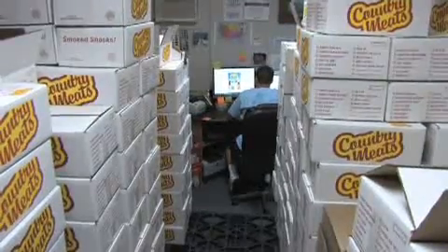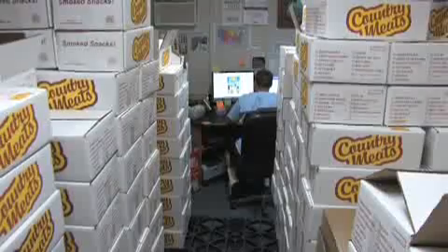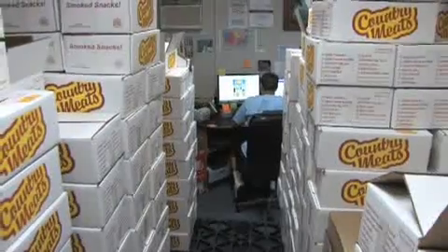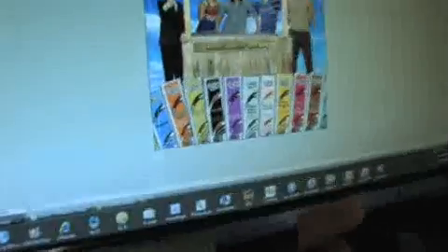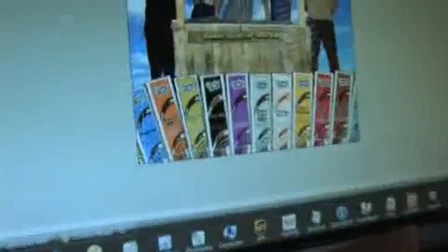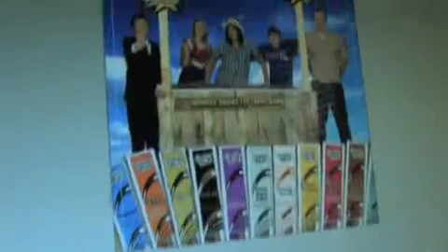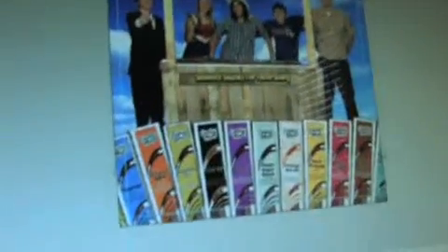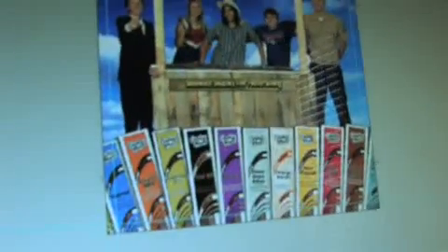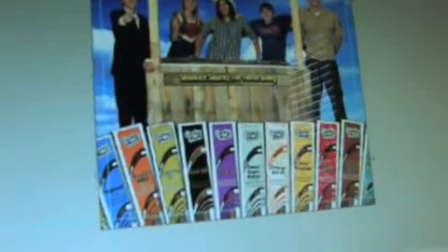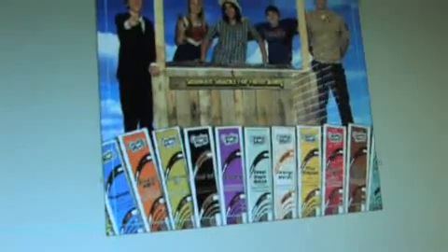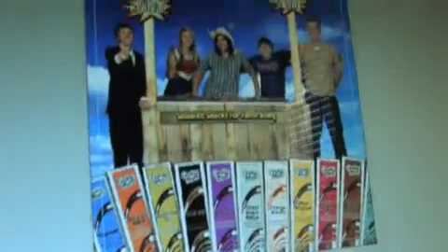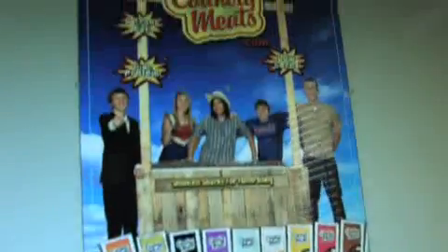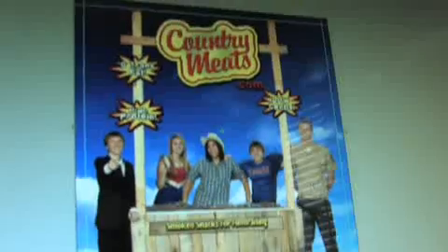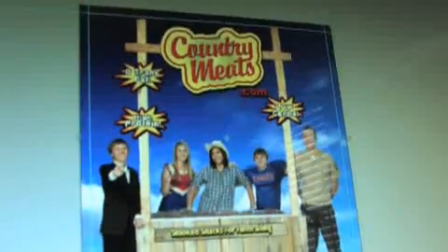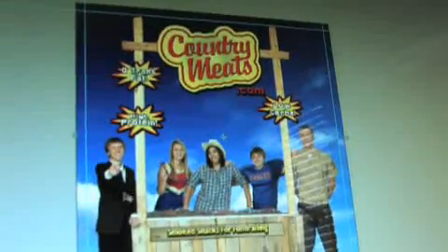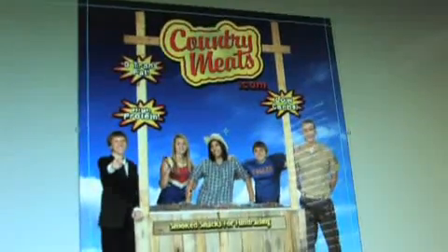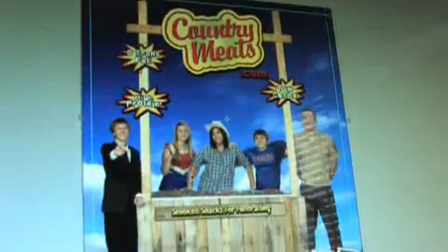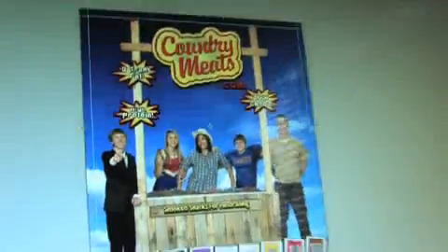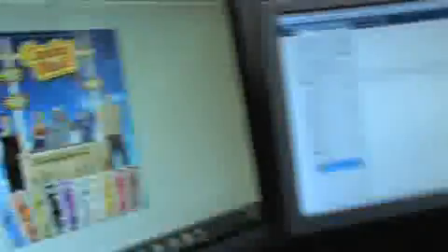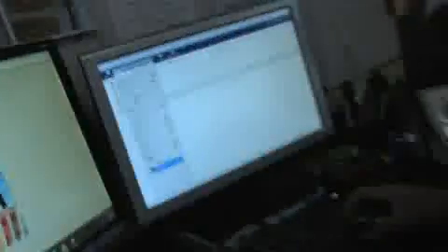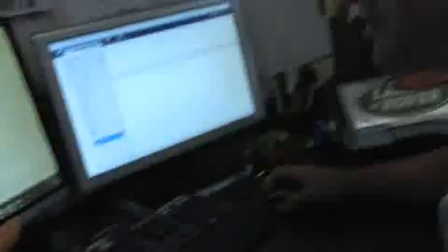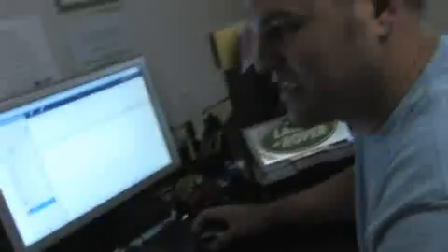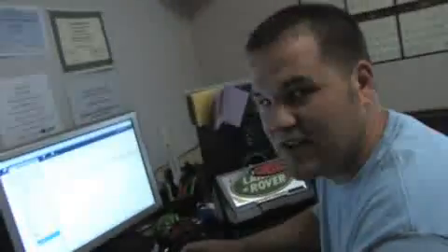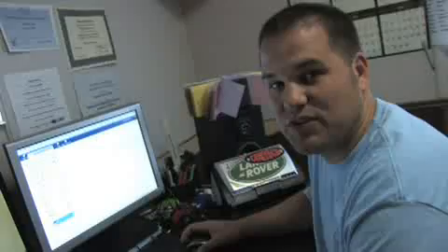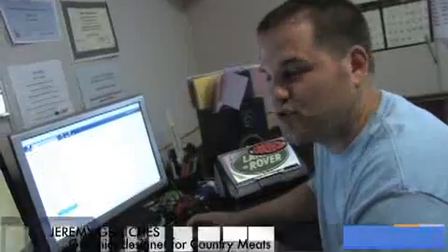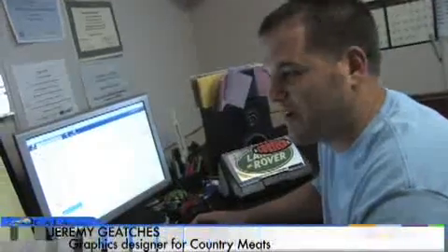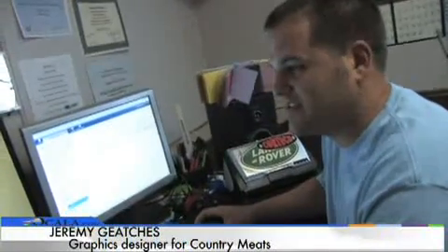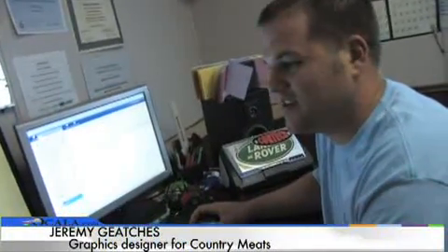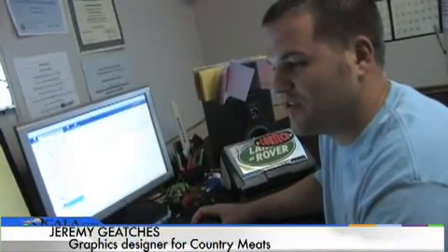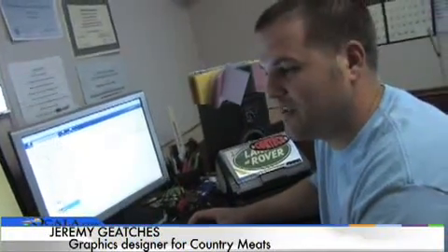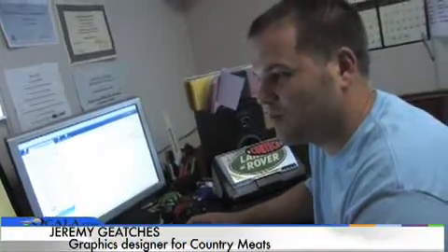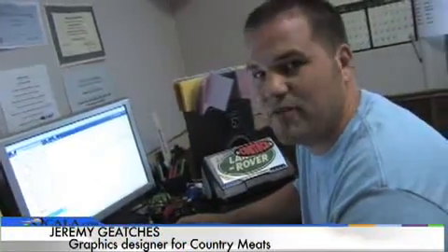Different groups that we work with: high school kids, FFA students, cheerleaders, junior ROTC, business kids, things like that. And everybody needs to raise money. So that's what the new brochure is about — showing that we help everybody.